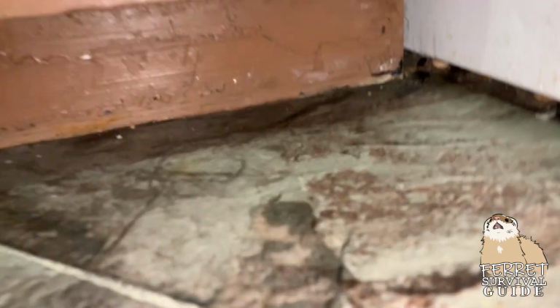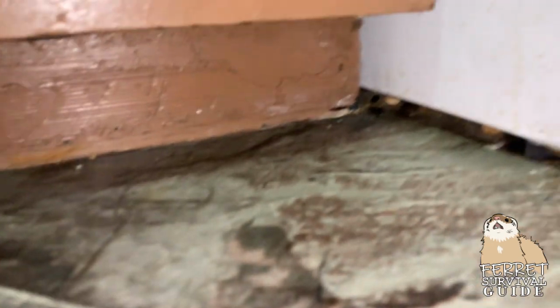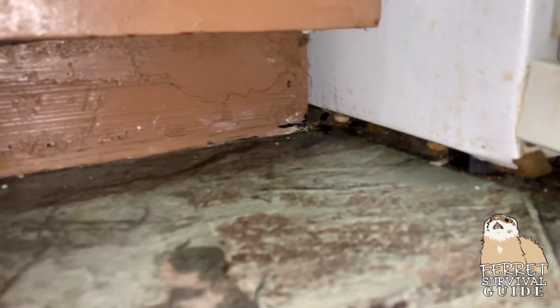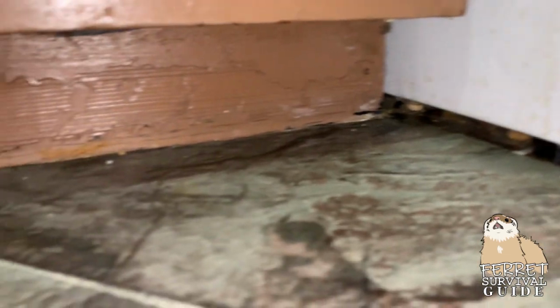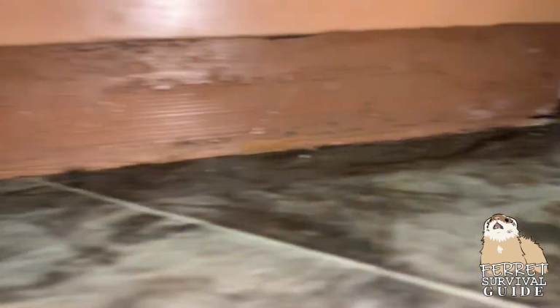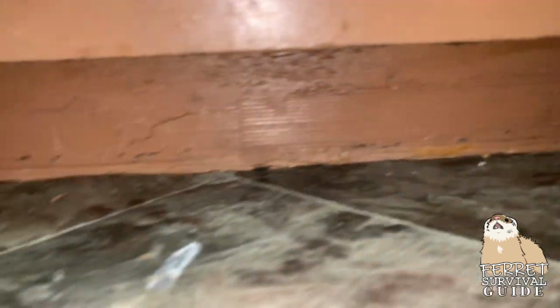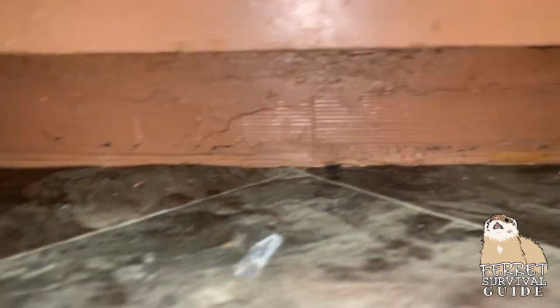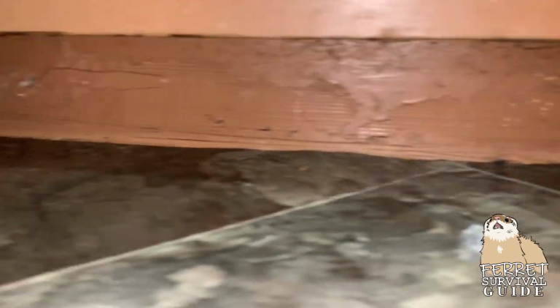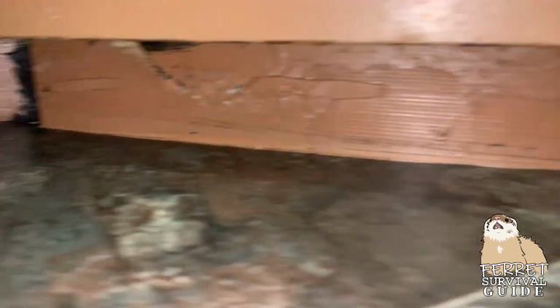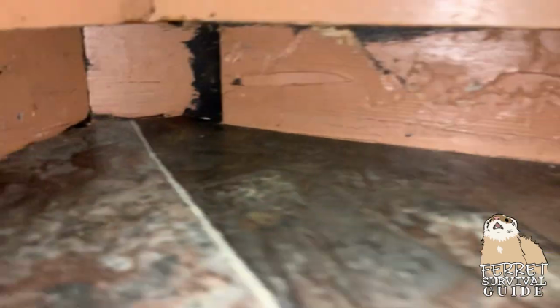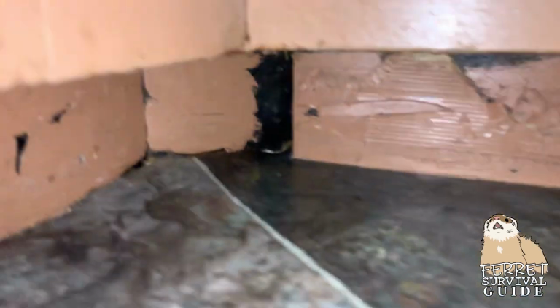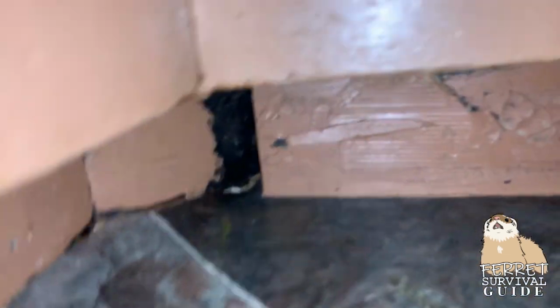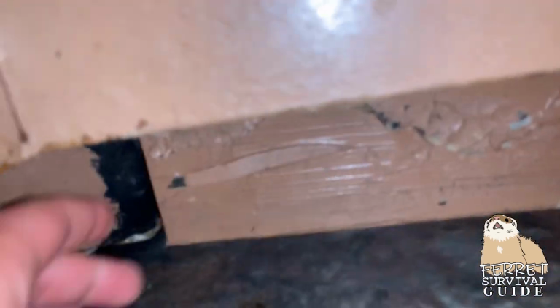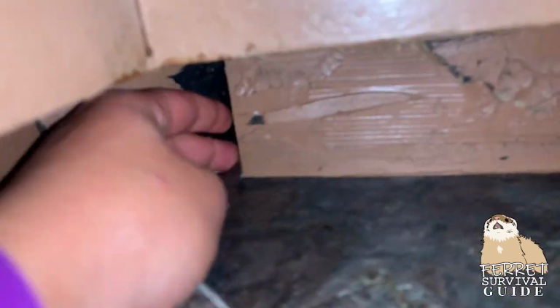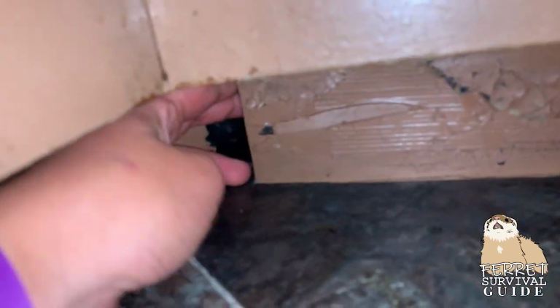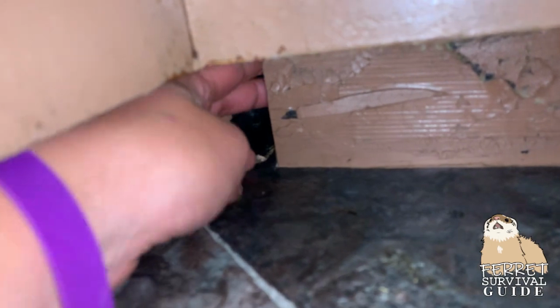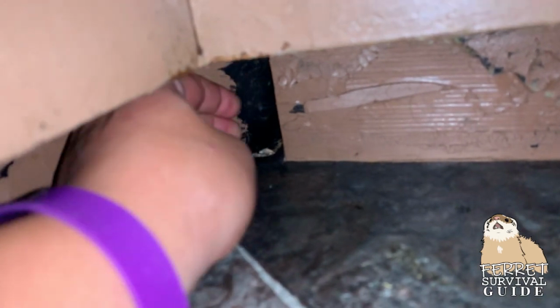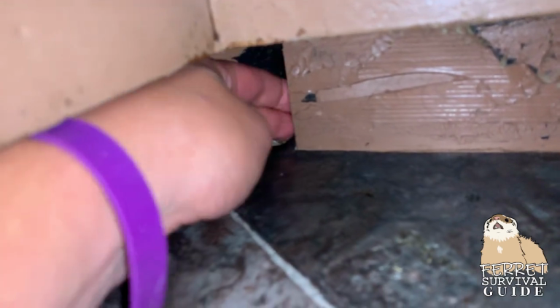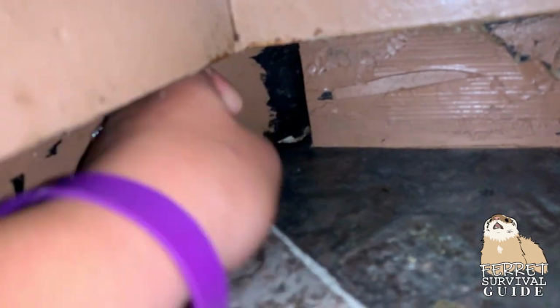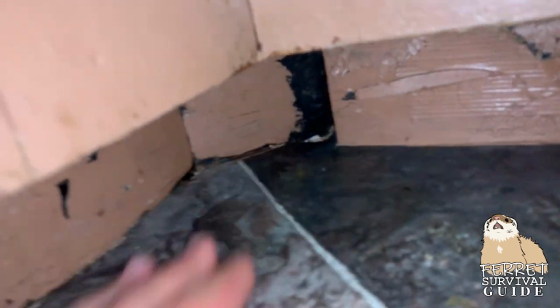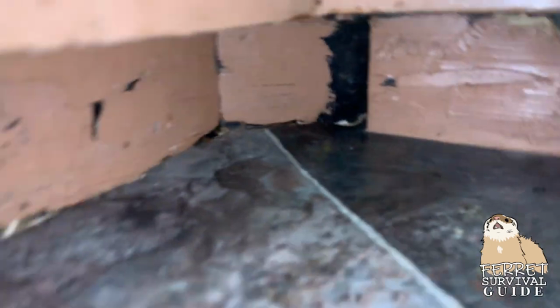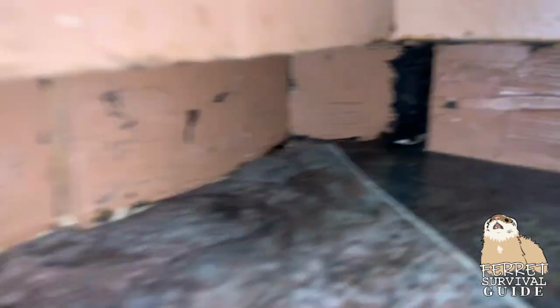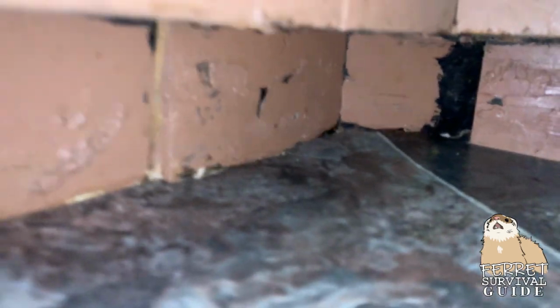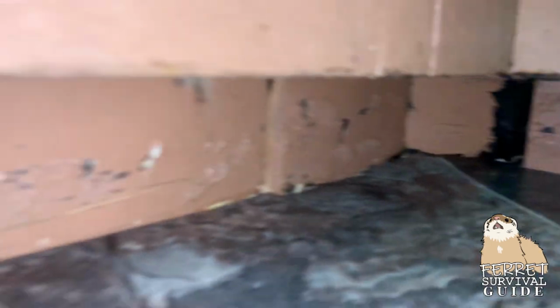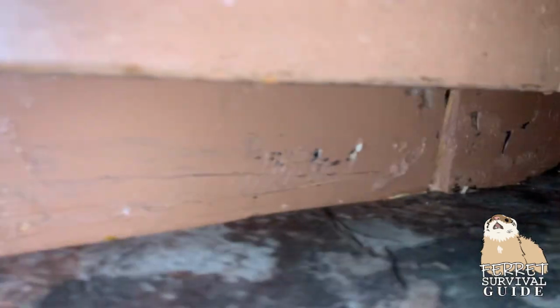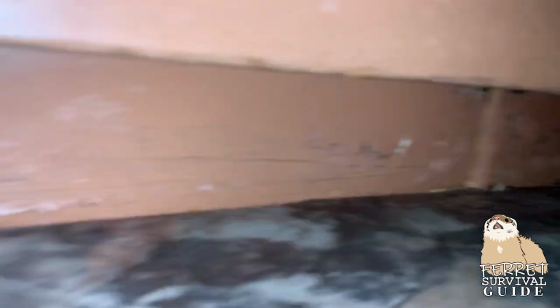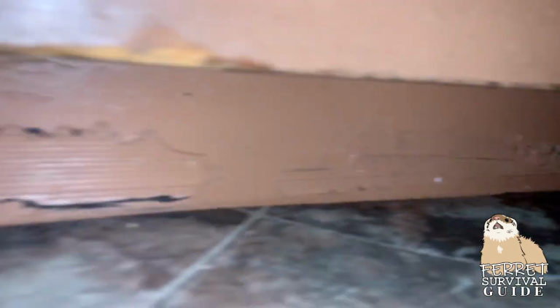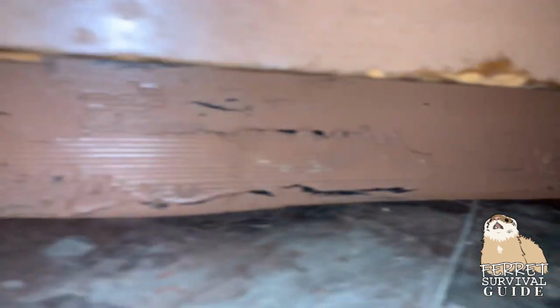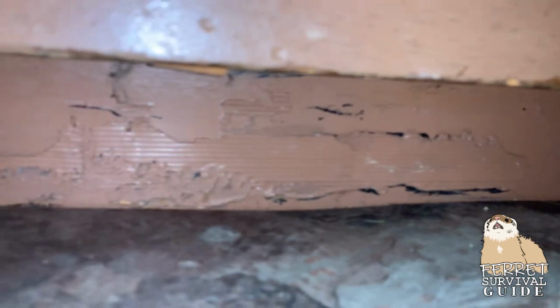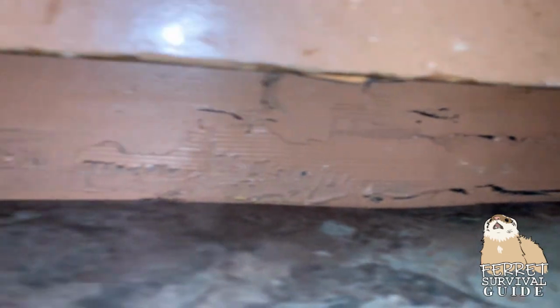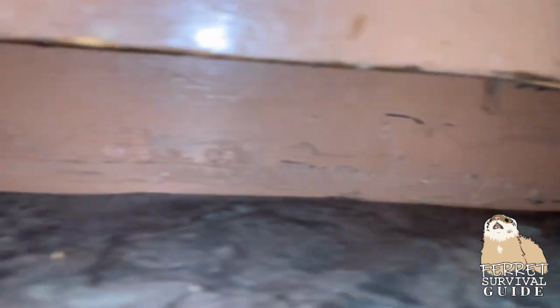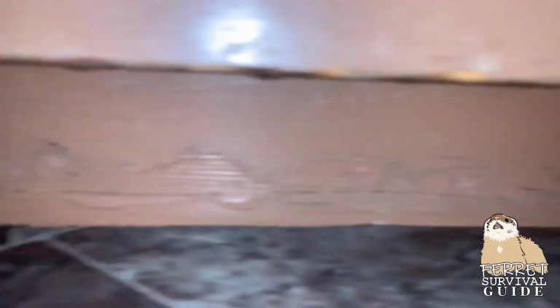Check under the cabinets. Some places have holes left open, which can mean a fun adventure for your ferrets and a heart attack for you. Attaching a piece of wood with double-sided tape, or covering it with good old duct tape or gorilla tape, can solve this issue.